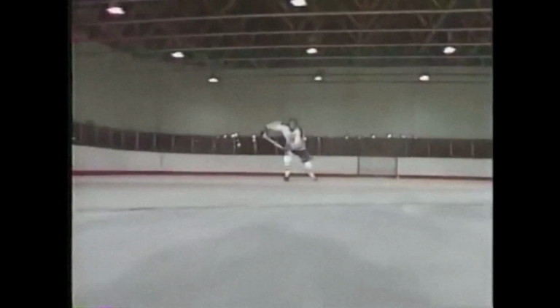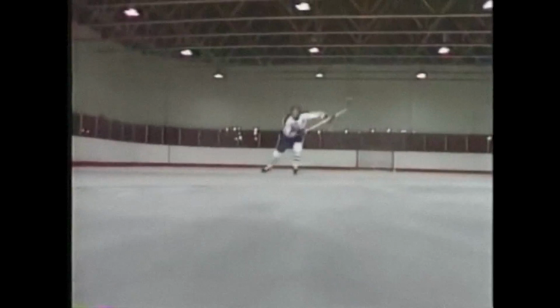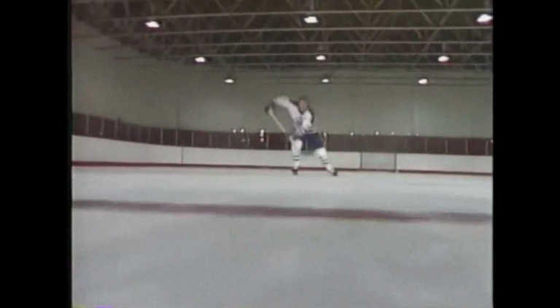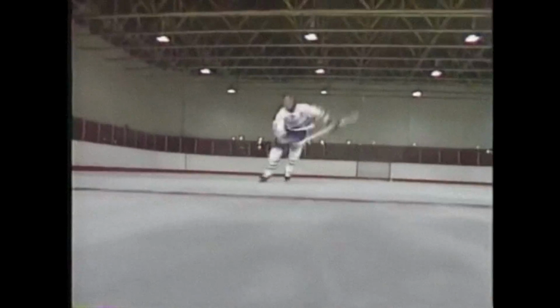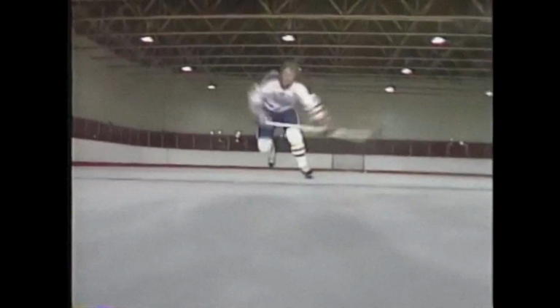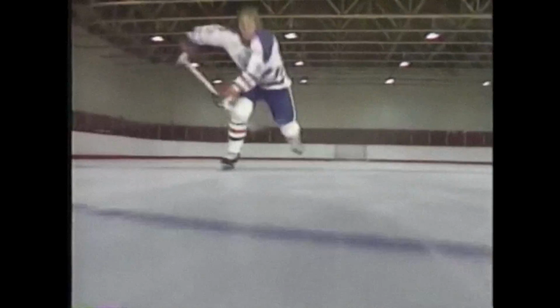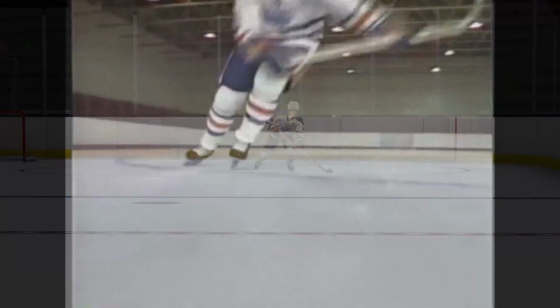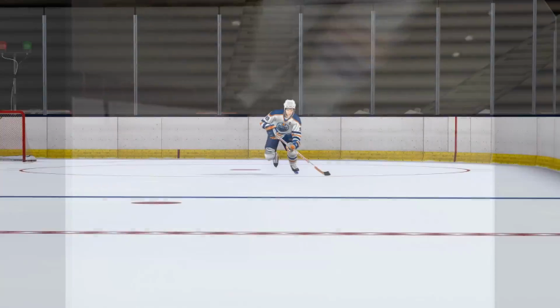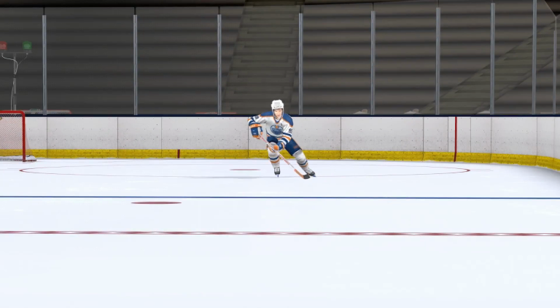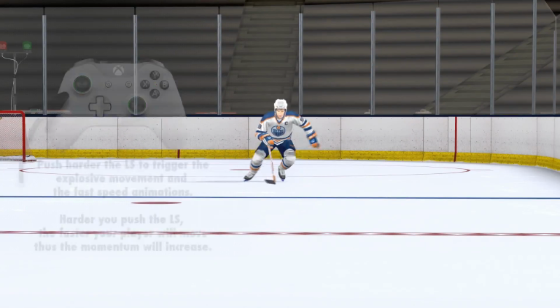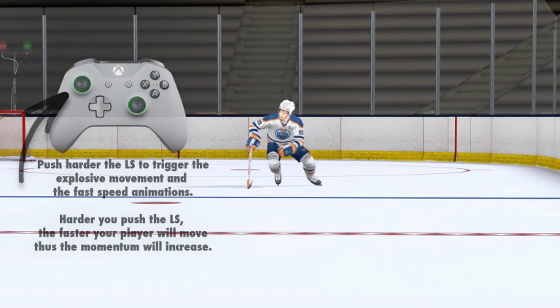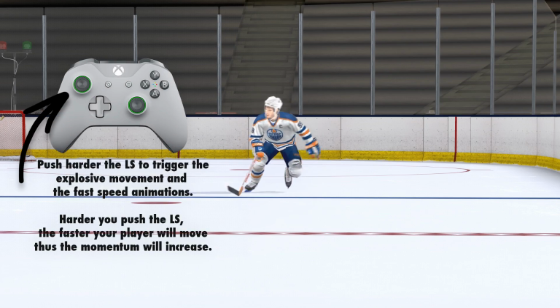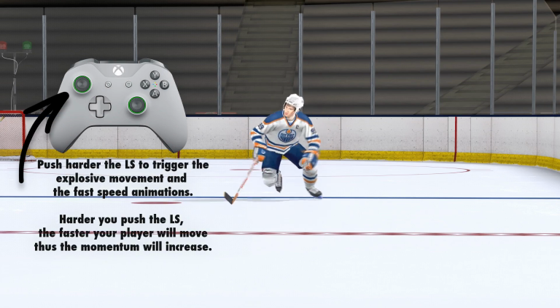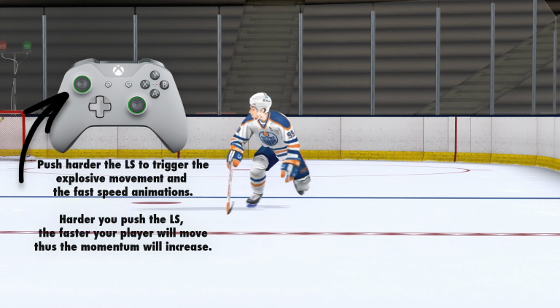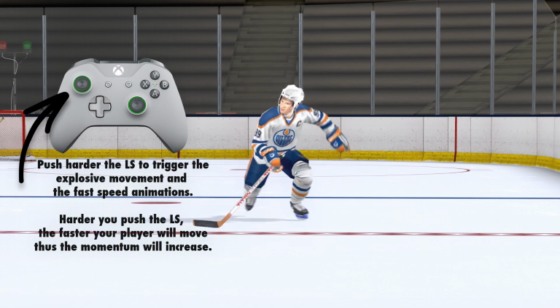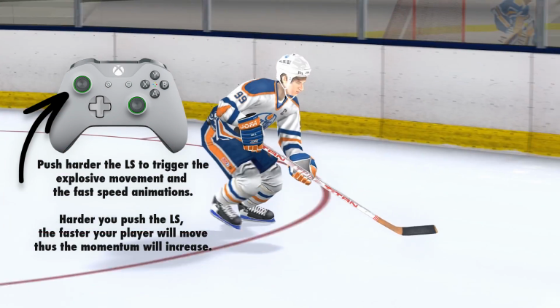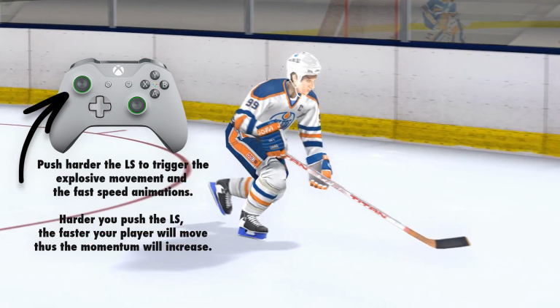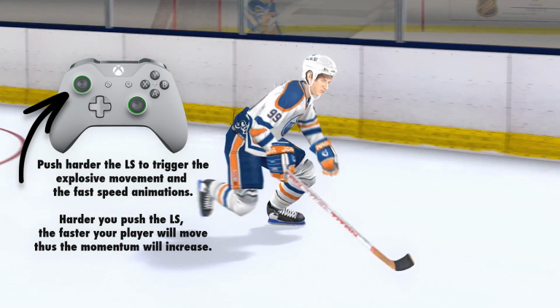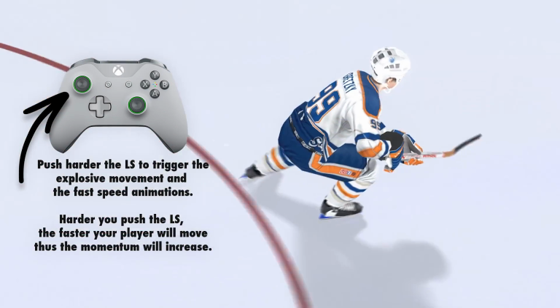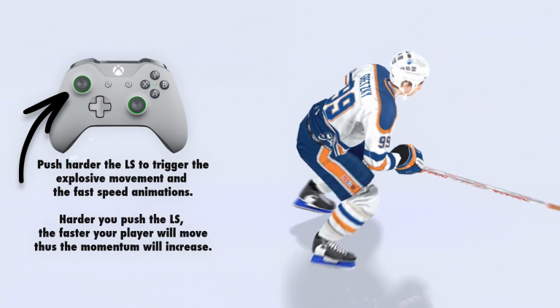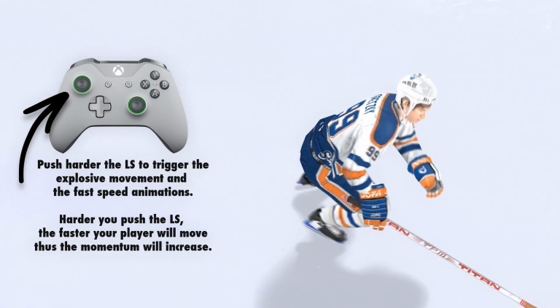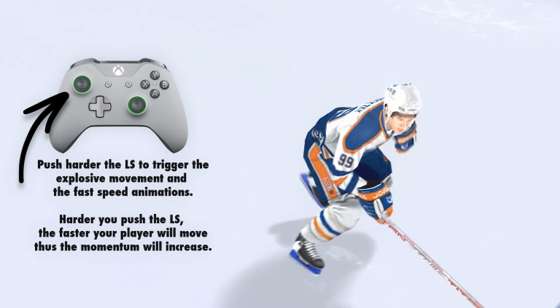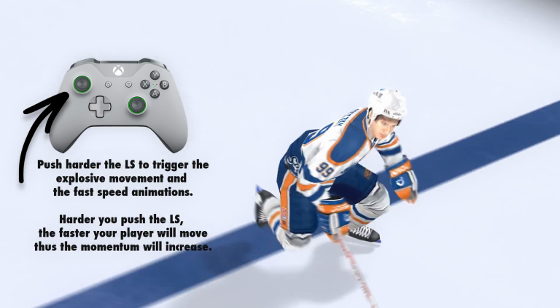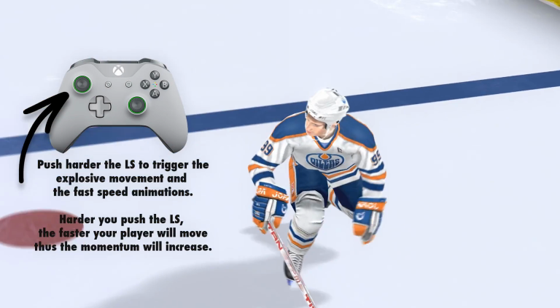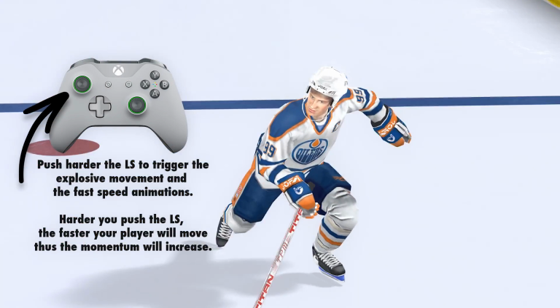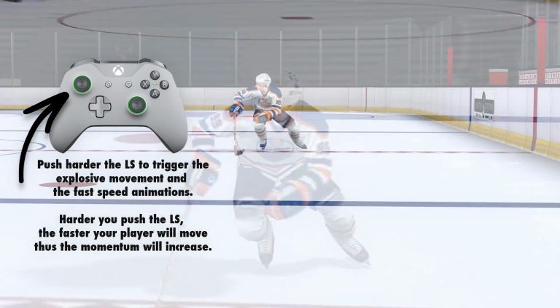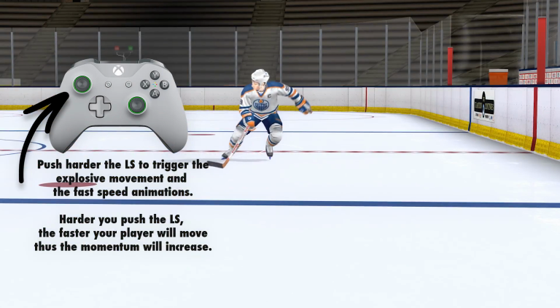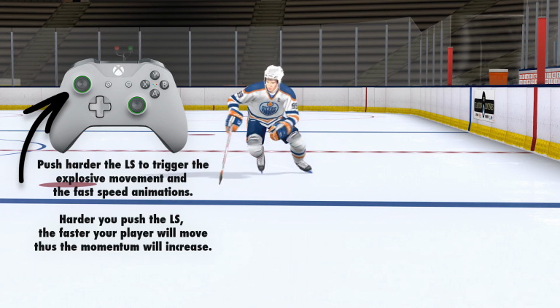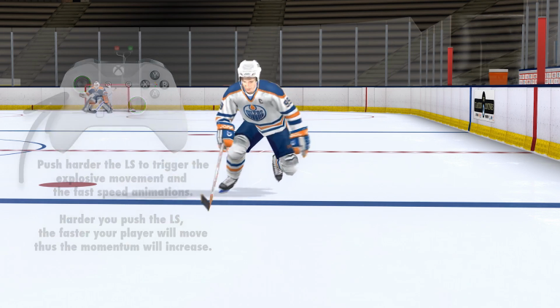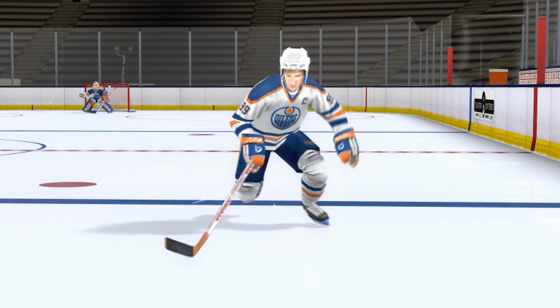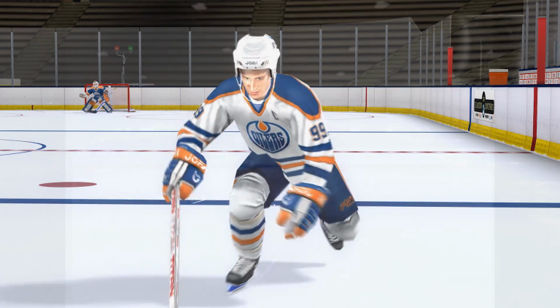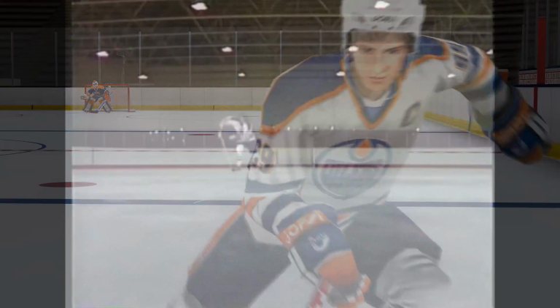Every player has his own style. Some skate upright, I skate crossed over, but the basics of good strong skating are the same for everybody. The good skaters are all fast and strong on their skates.